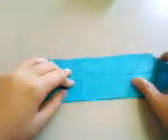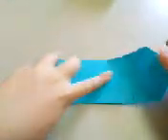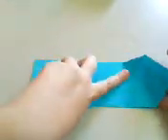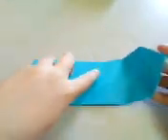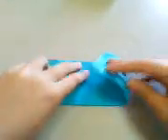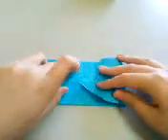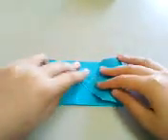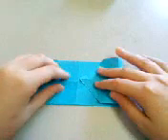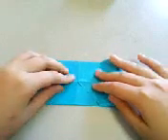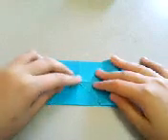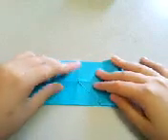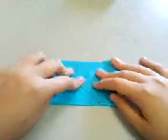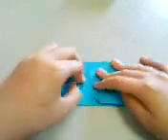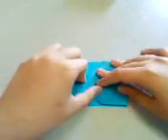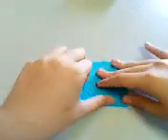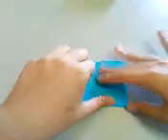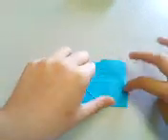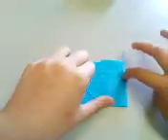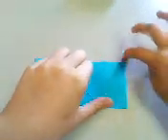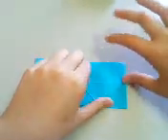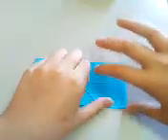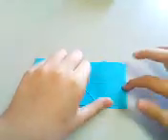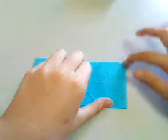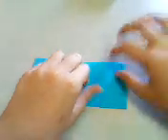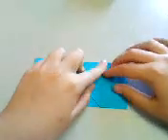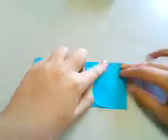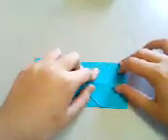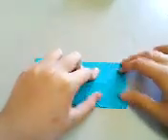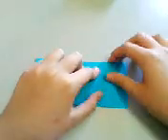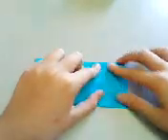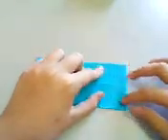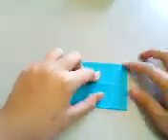Repeat on the other side. Again, check that the creases are very well aligned, and edges are very aligned too.